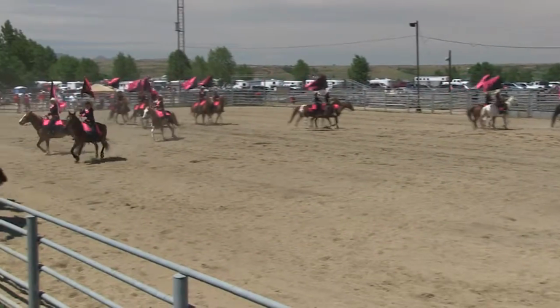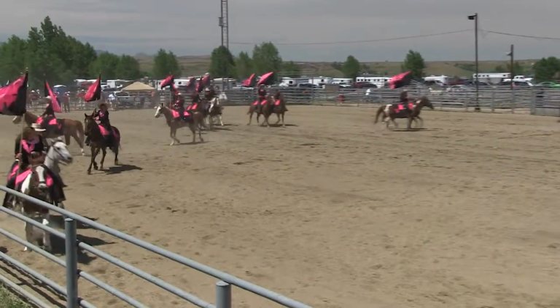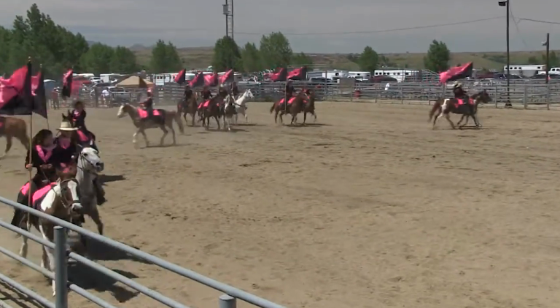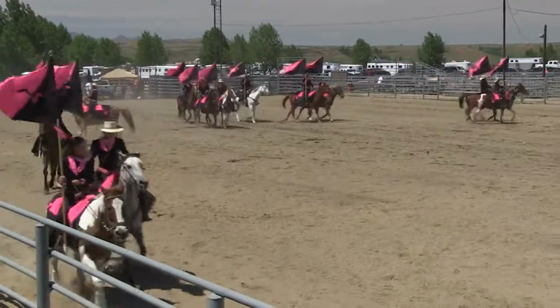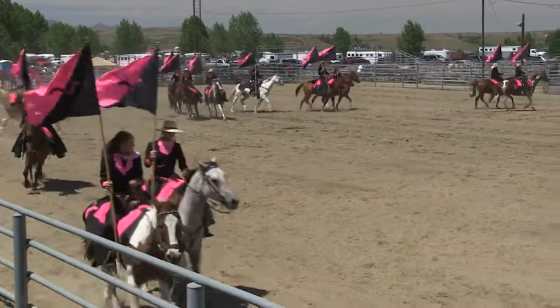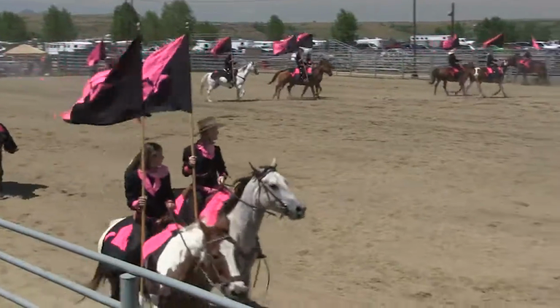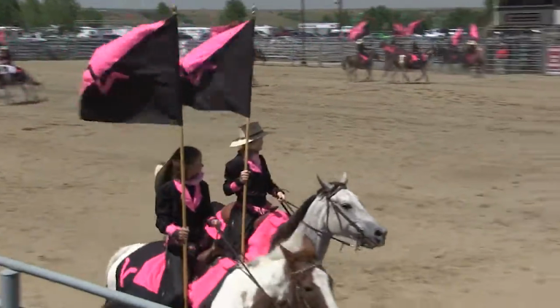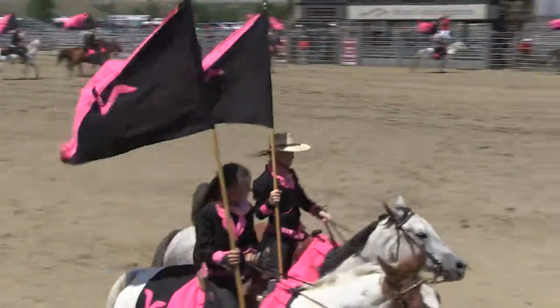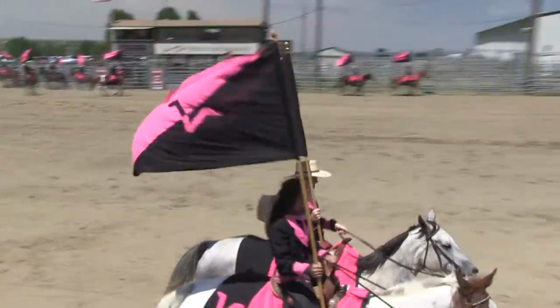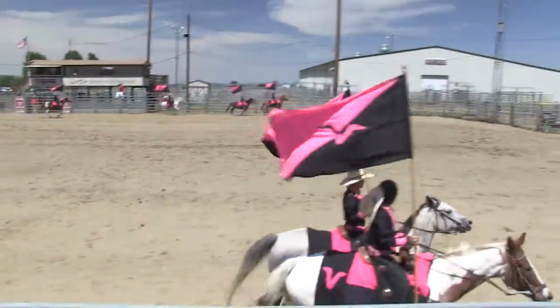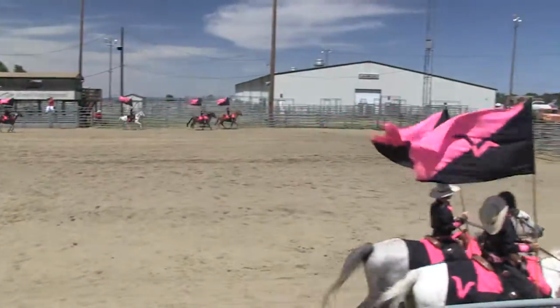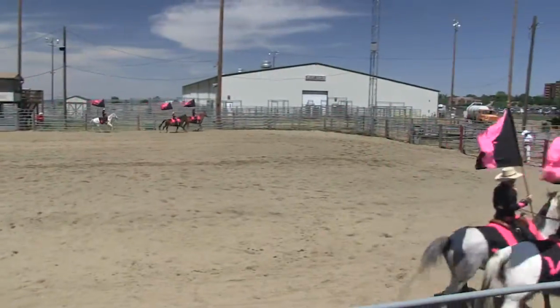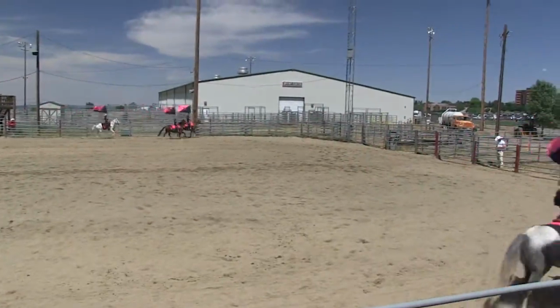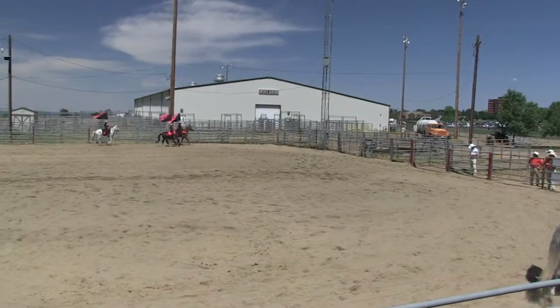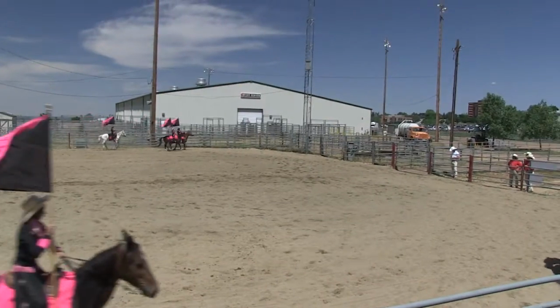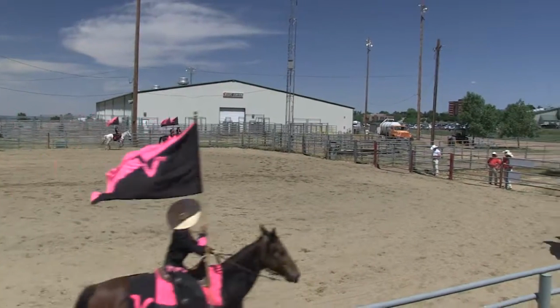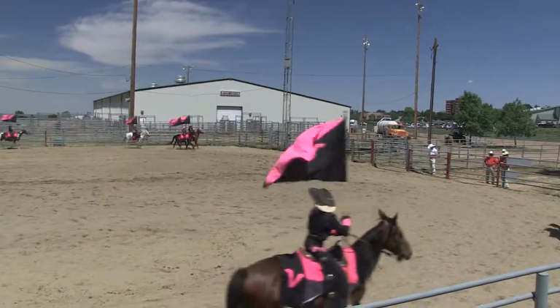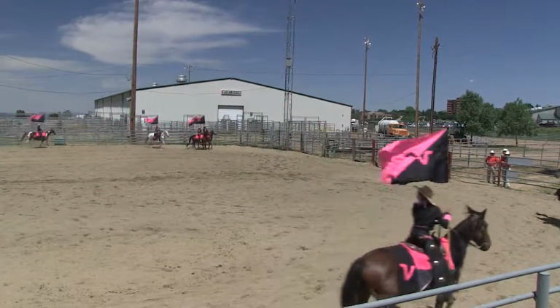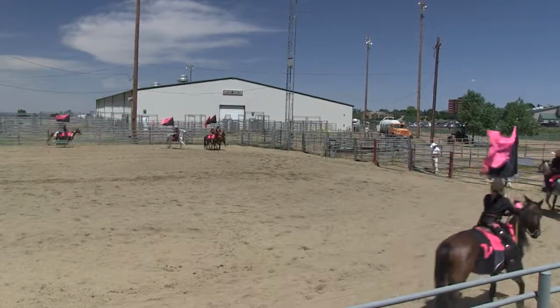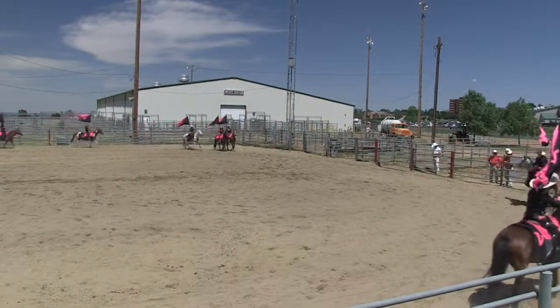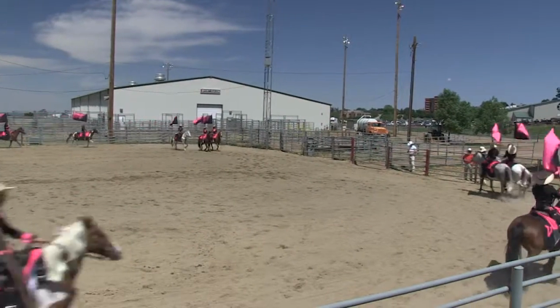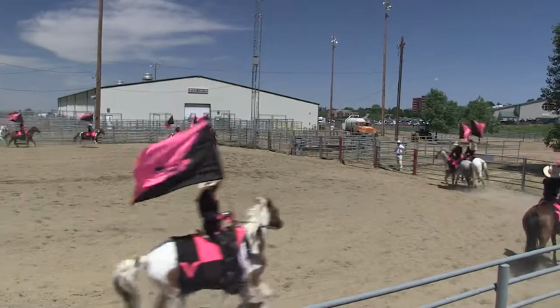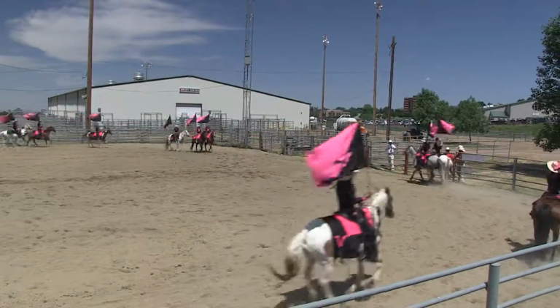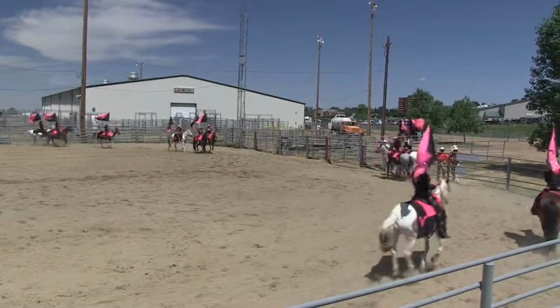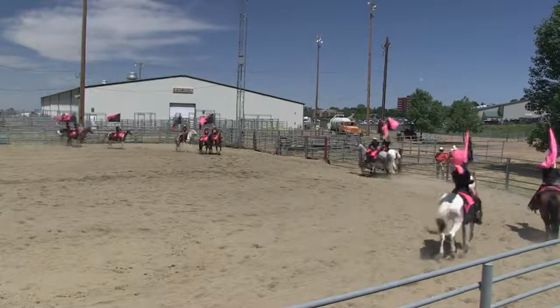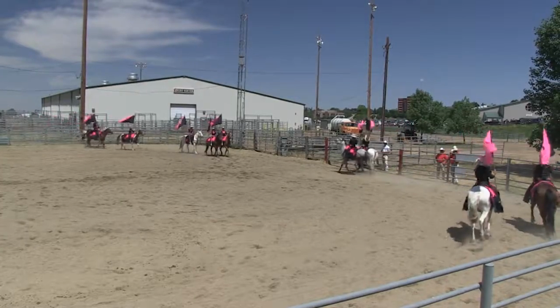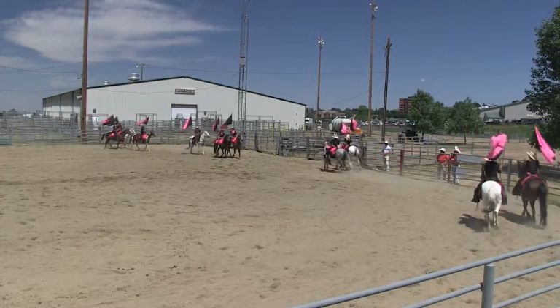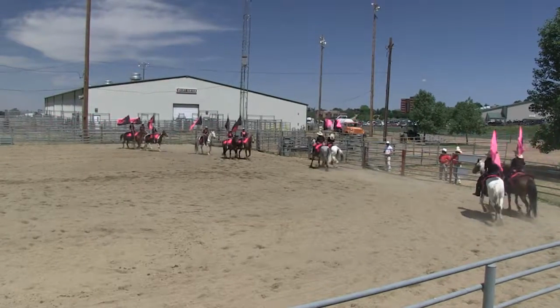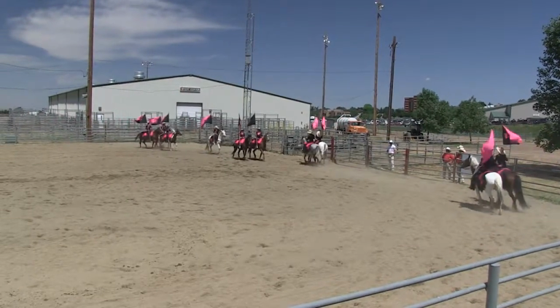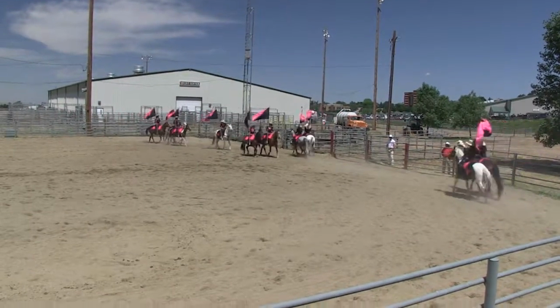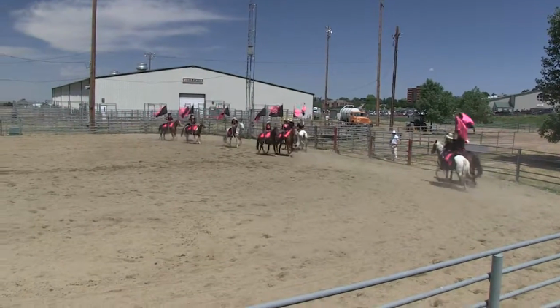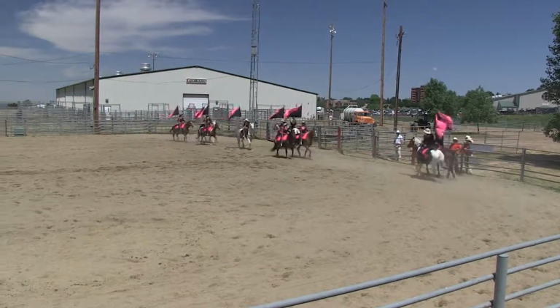All right, now look at this — they split the team into four quadrants, so this sets up for another one of our required maneuvers. We call this the Mariner's Cross. Watch the center of the arena; that's where all the action is going to happen.